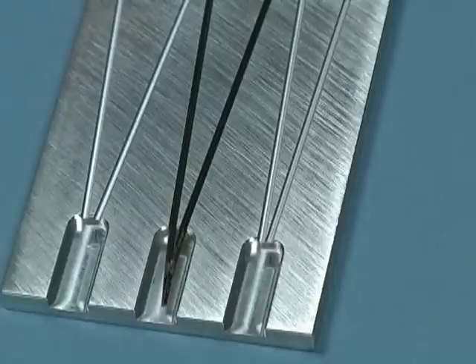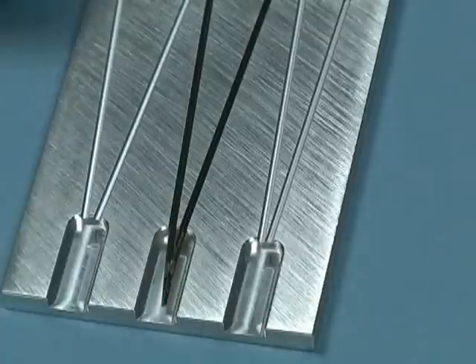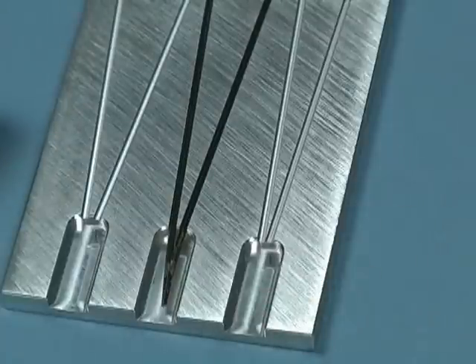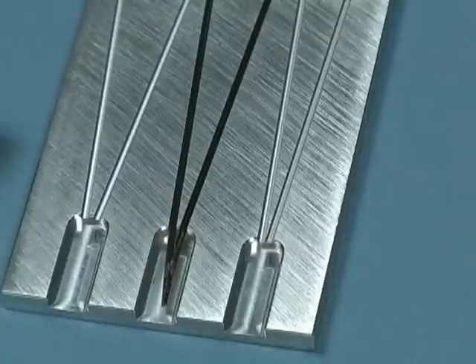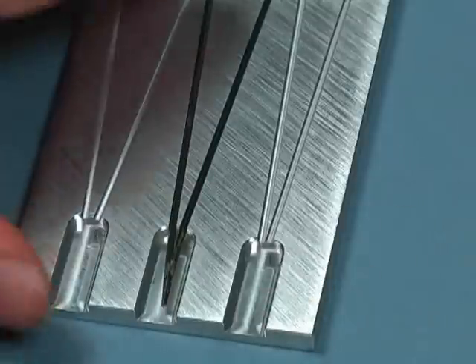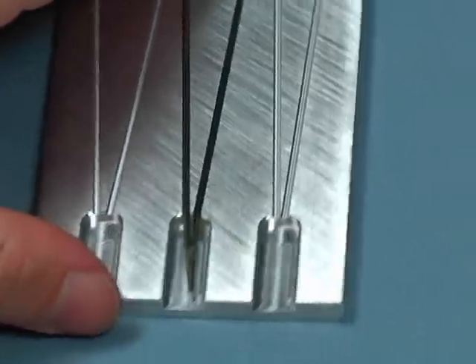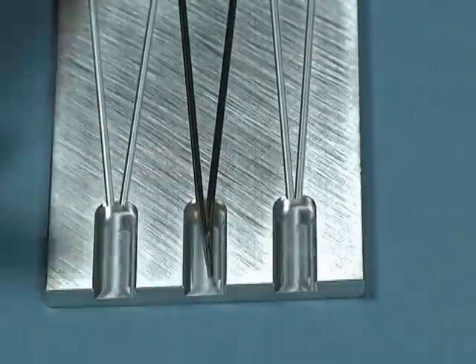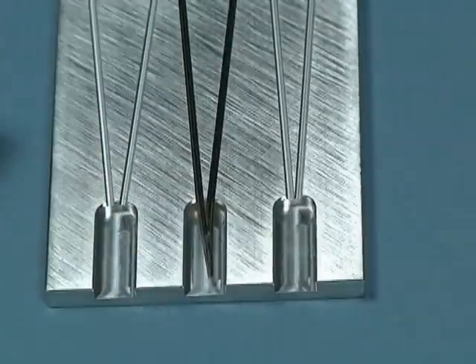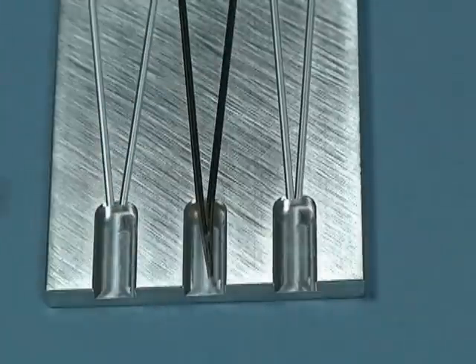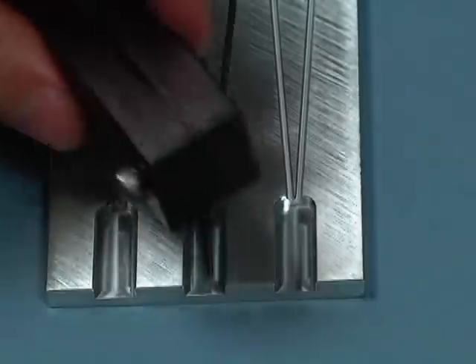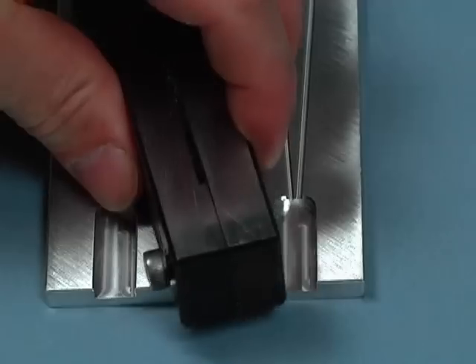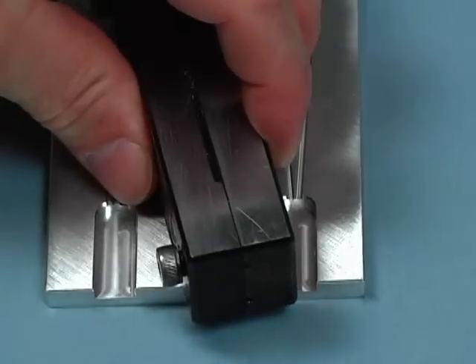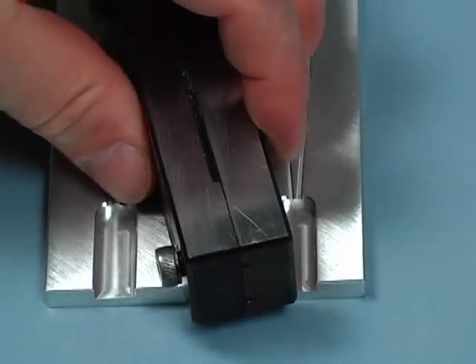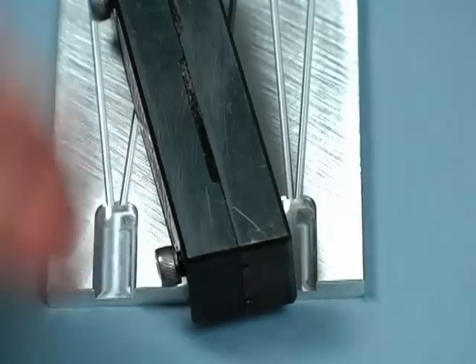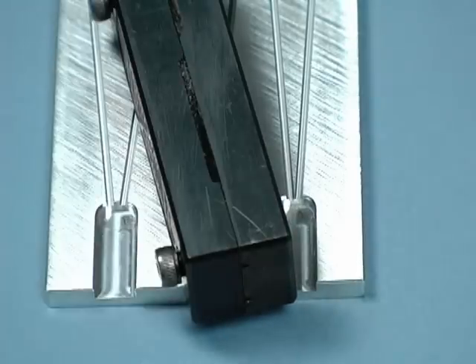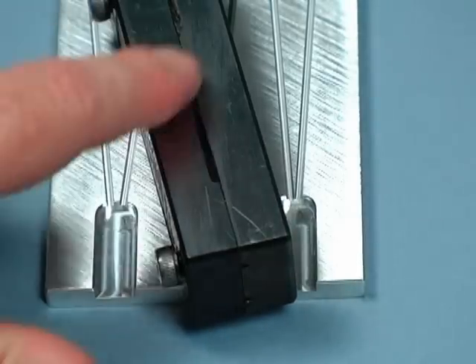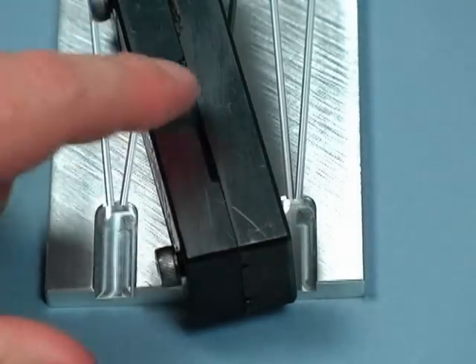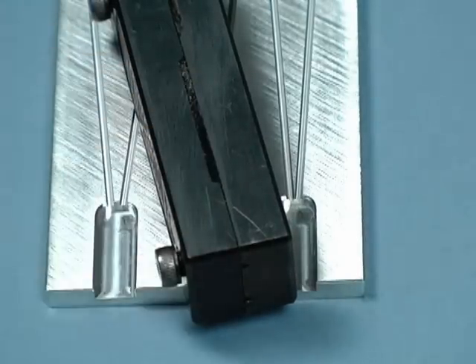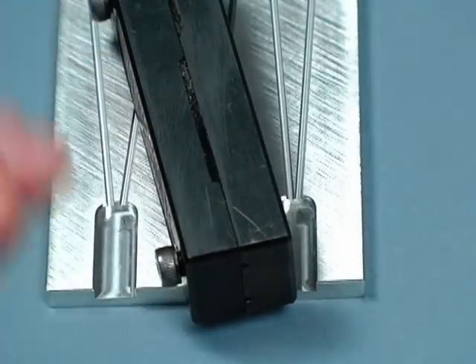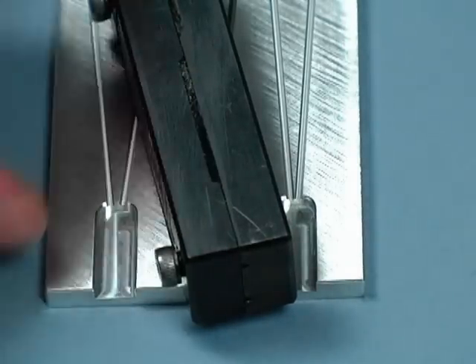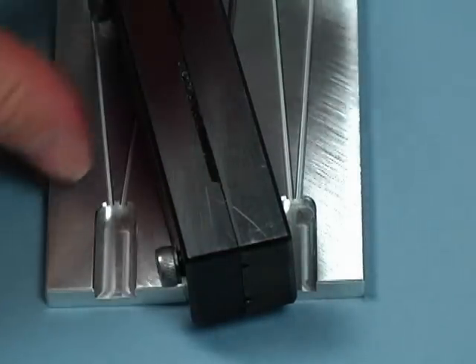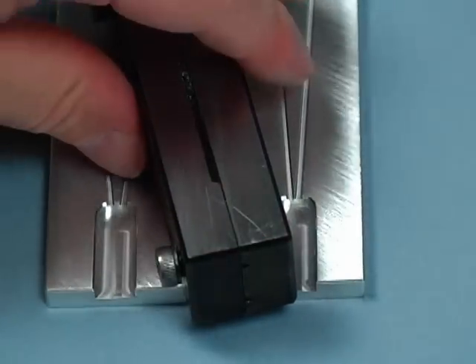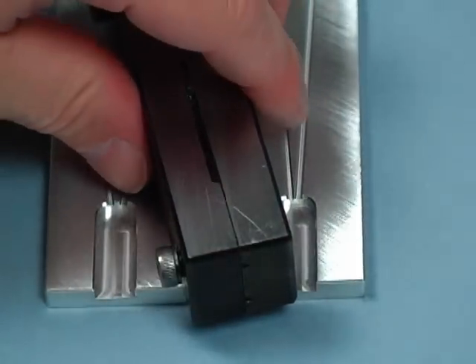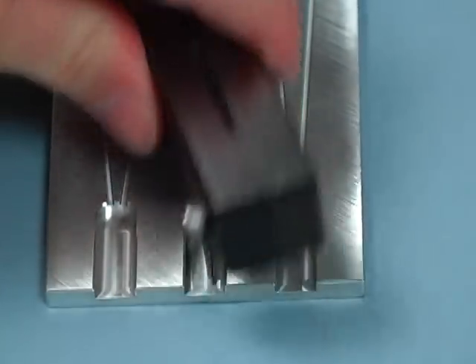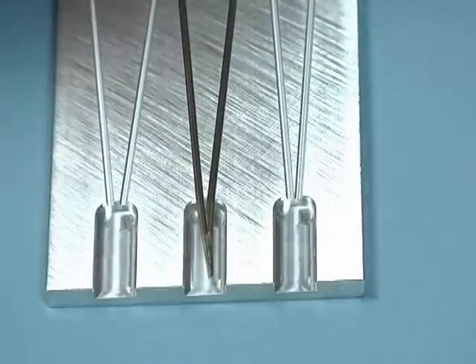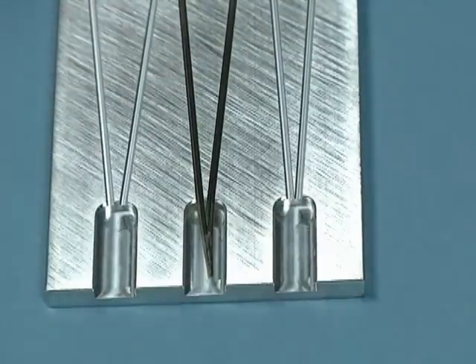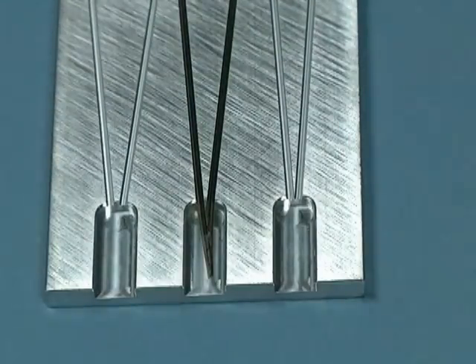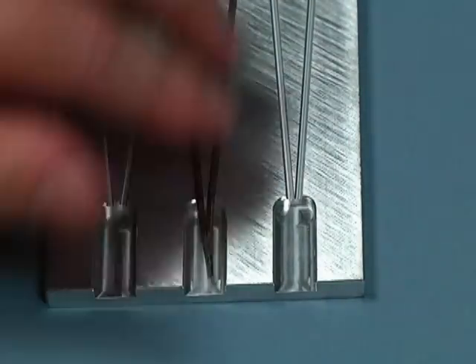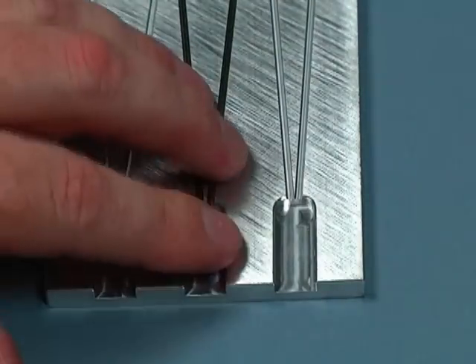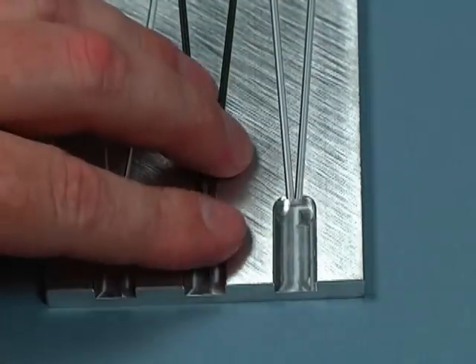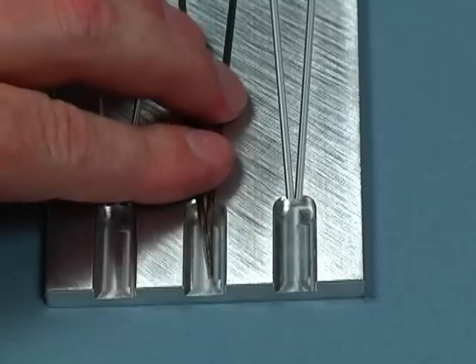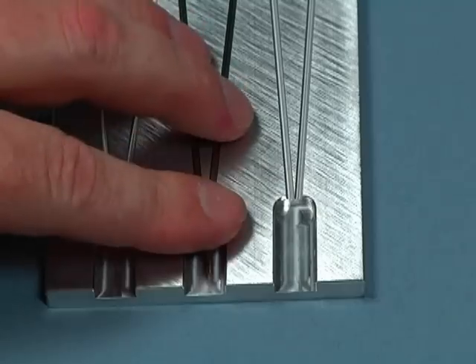One way that you can quickly cool something is to put a metal piece onto it. This will act as a heat sink and draw the heat right out of that rail almost instantly. I can actually touch that now — it's cool.